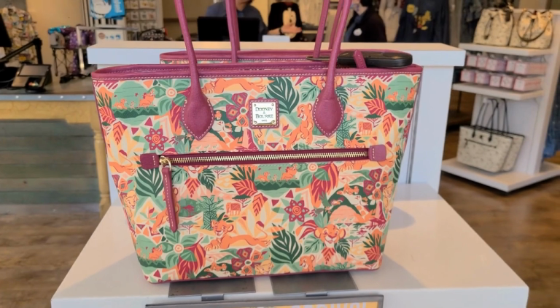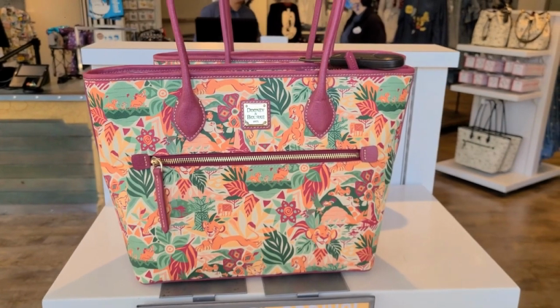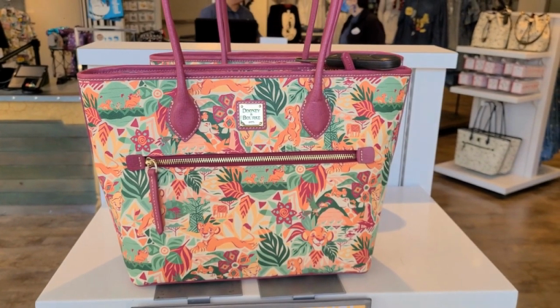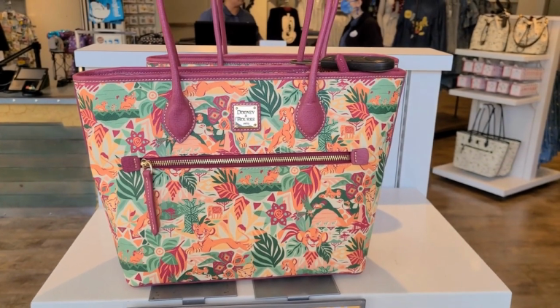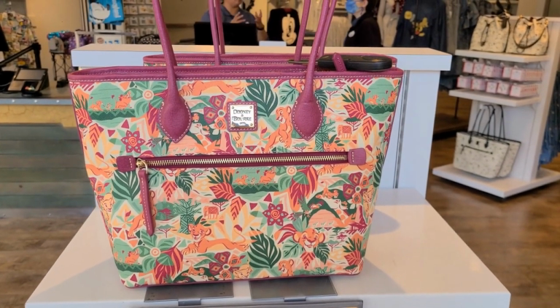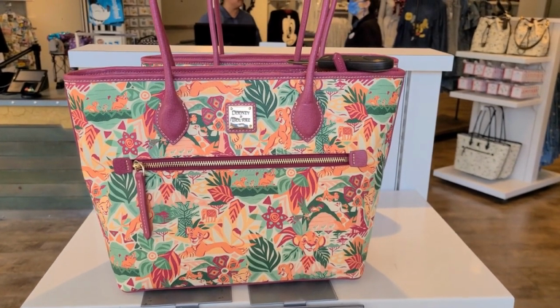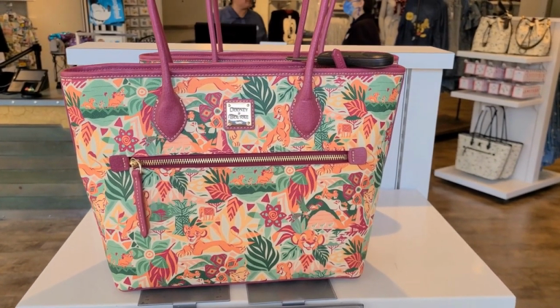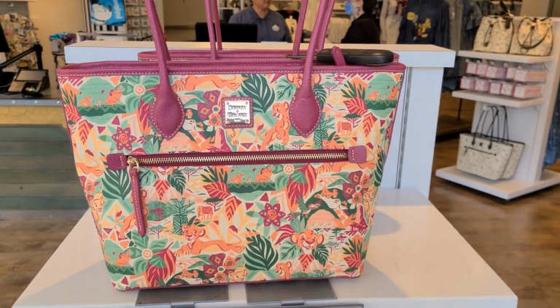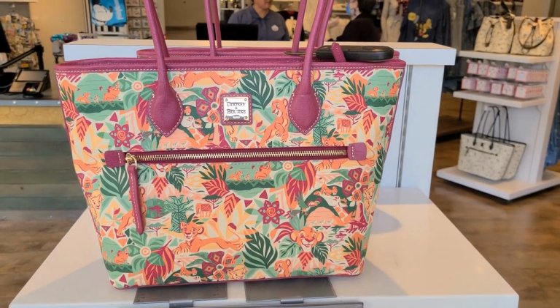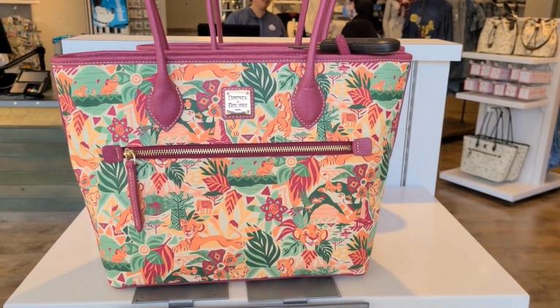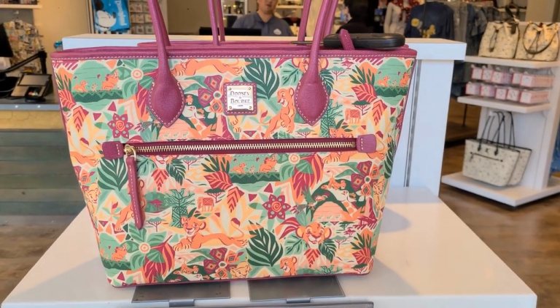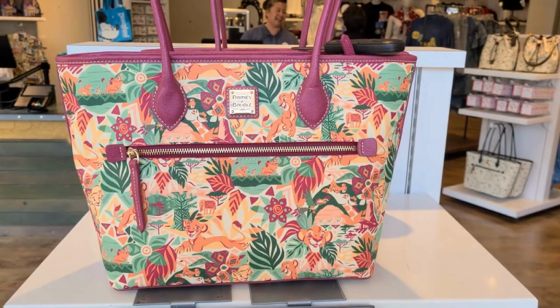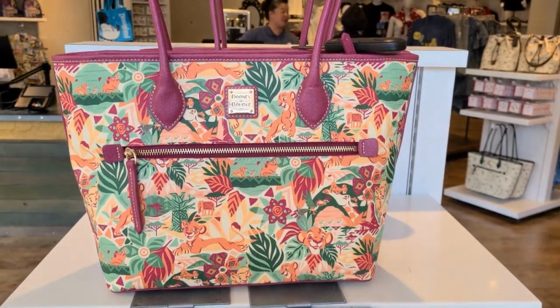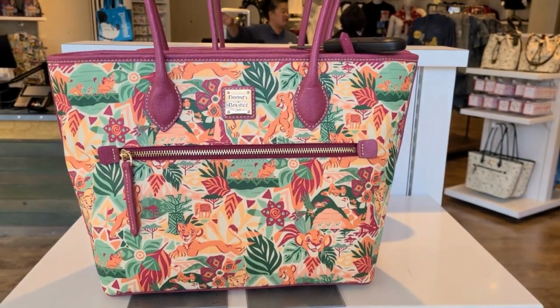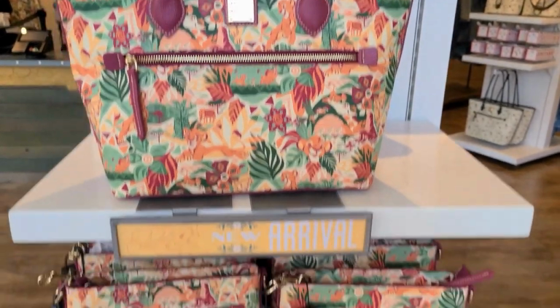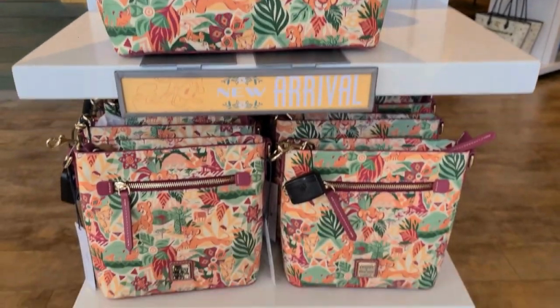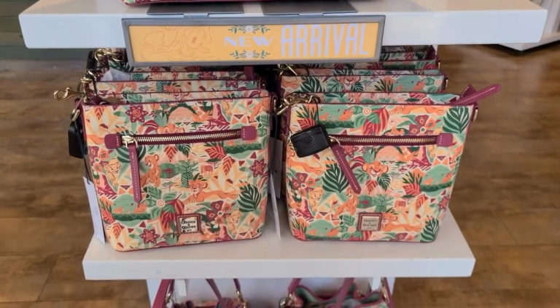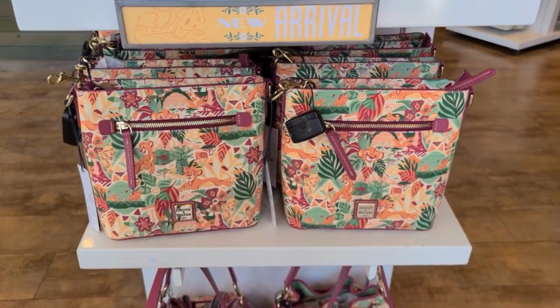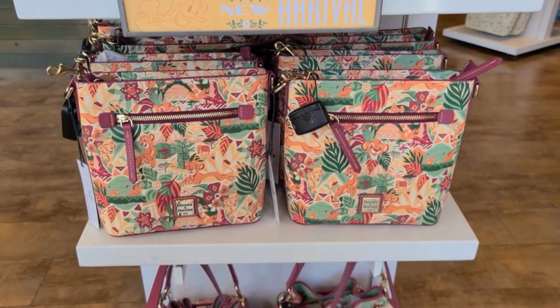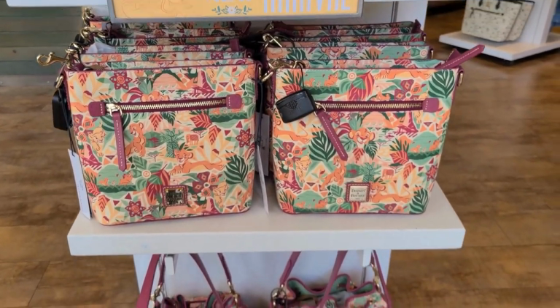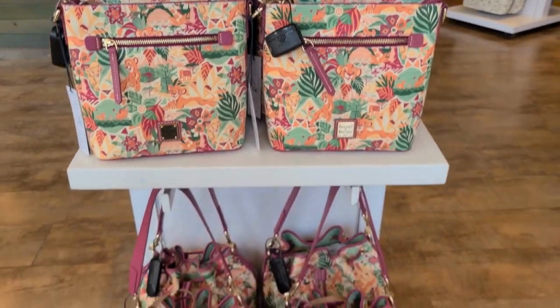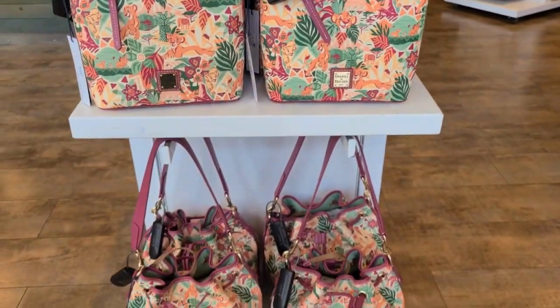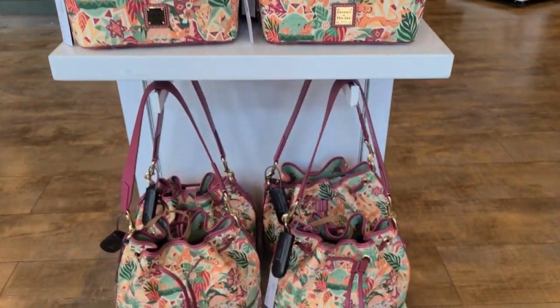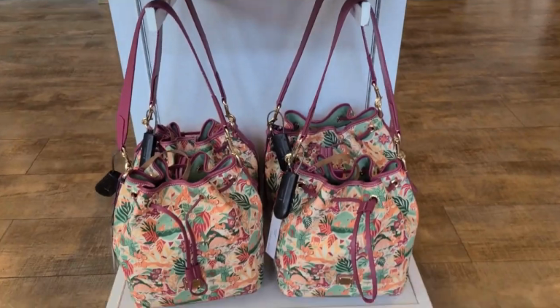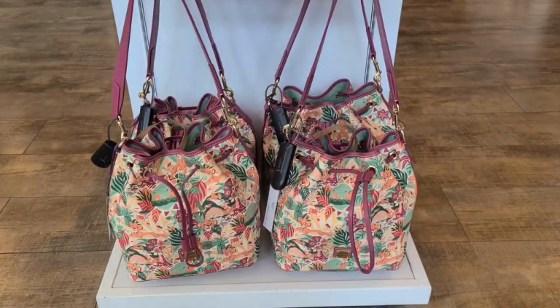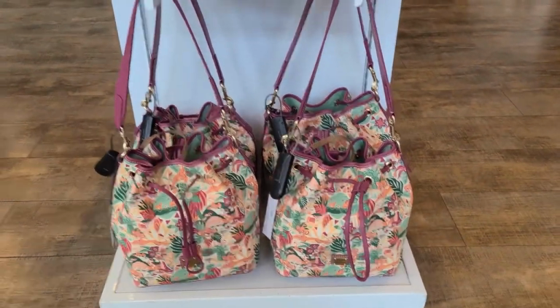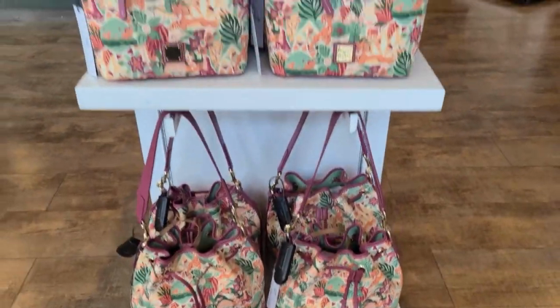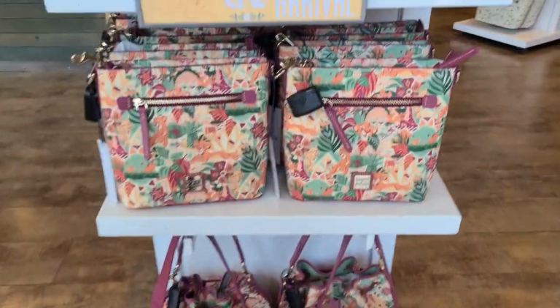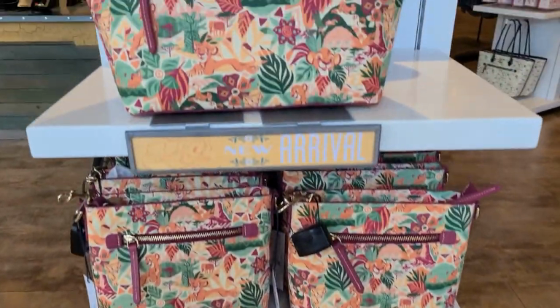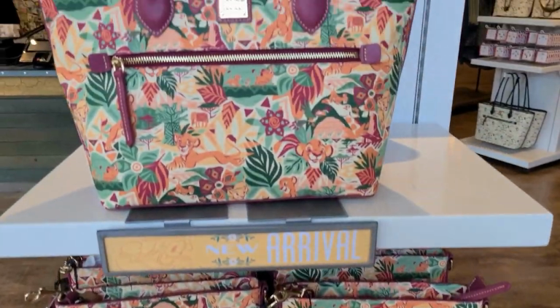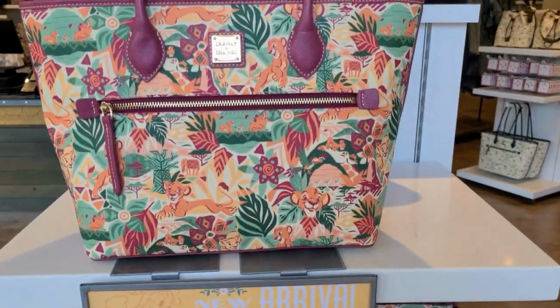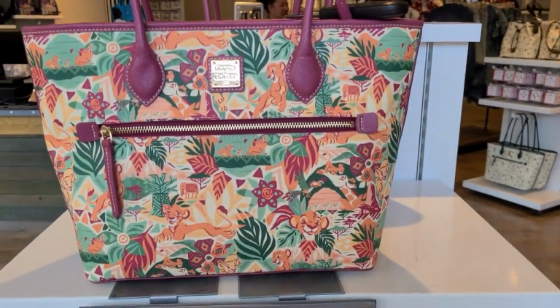Hey everyone, we're here at the dress shop in downtown Disney and the Lion King collection is here. We have a tote bag, a crossbody bag, and there's also a drawstring bag. So we're going to take a look at each of the handbags.